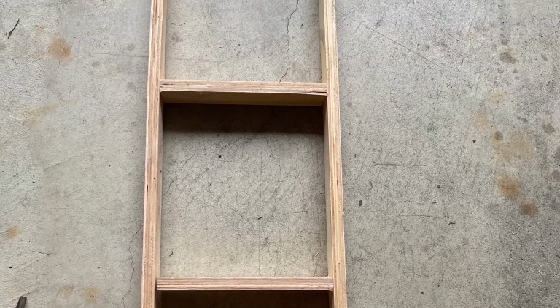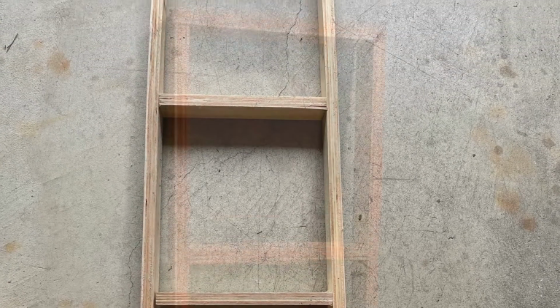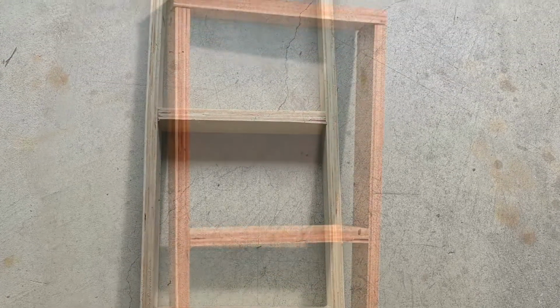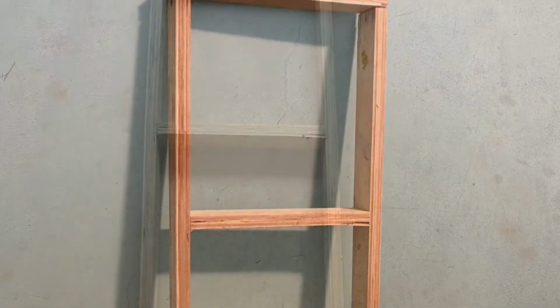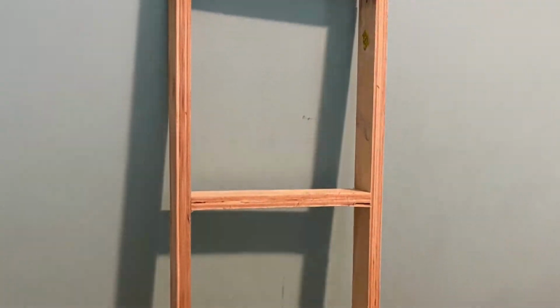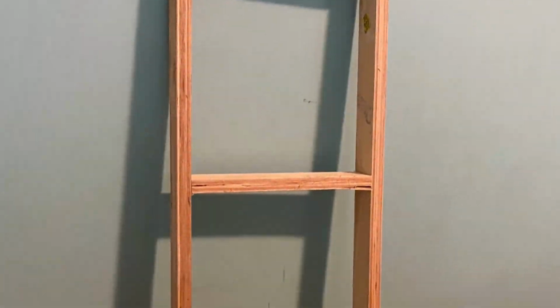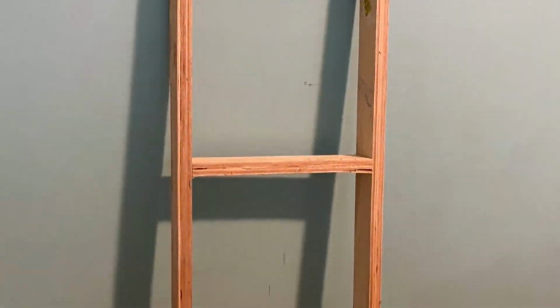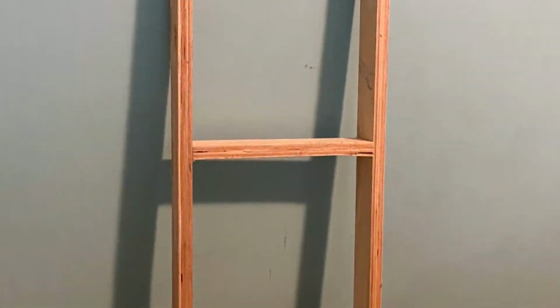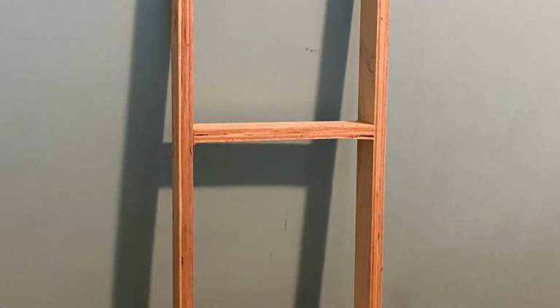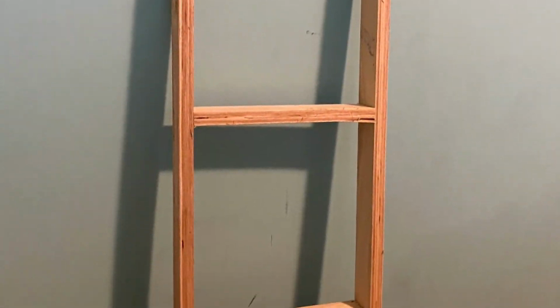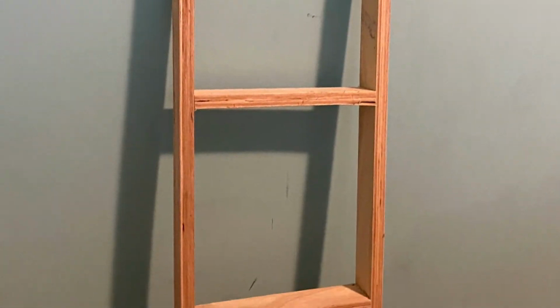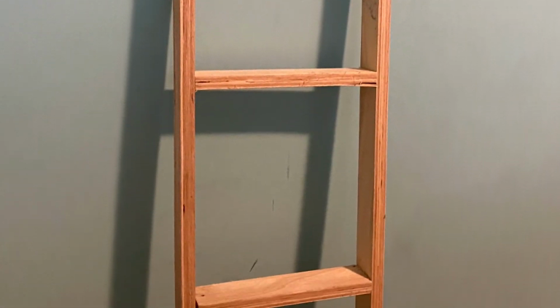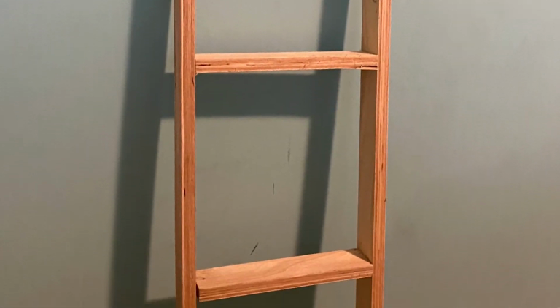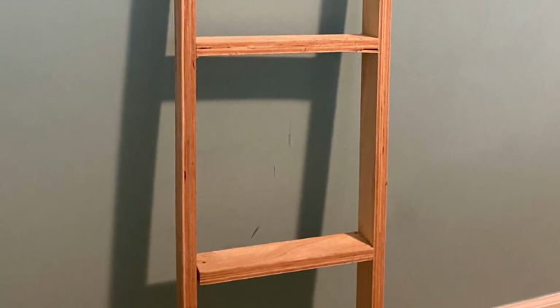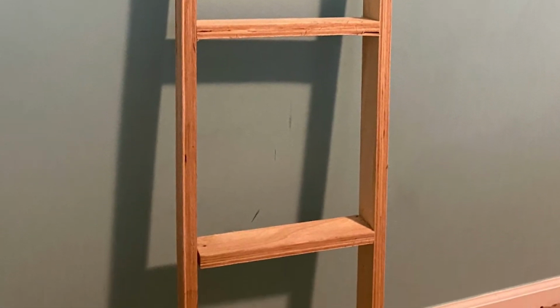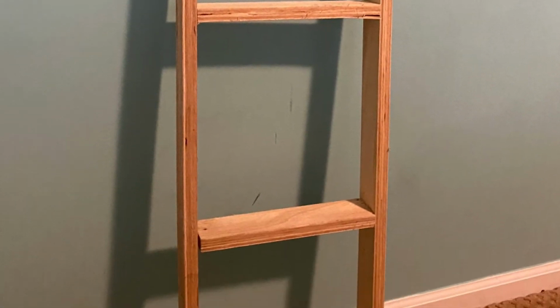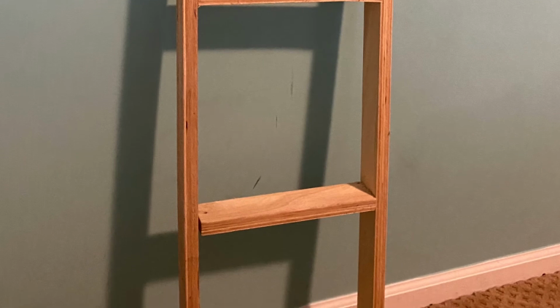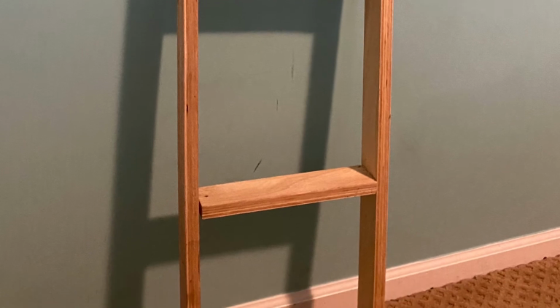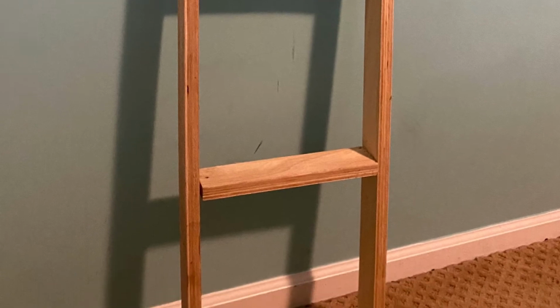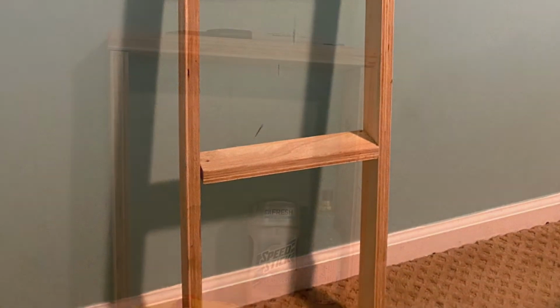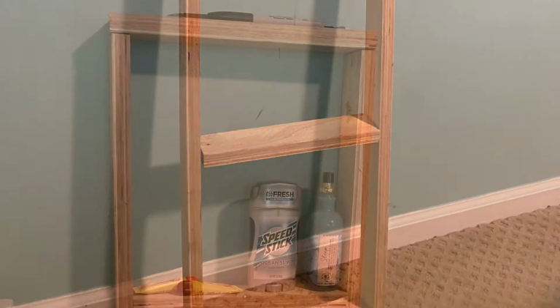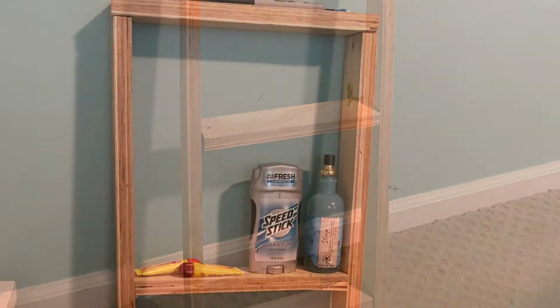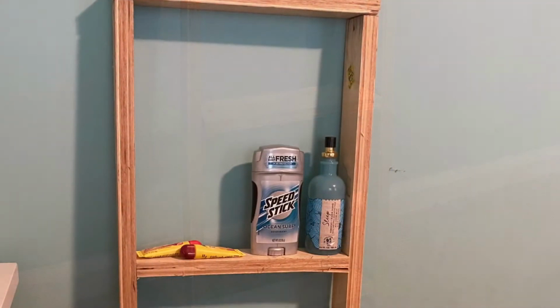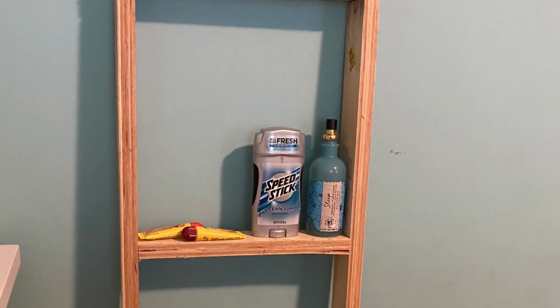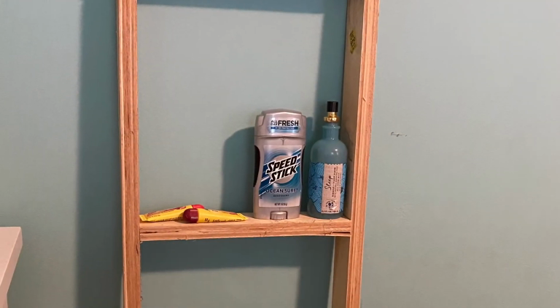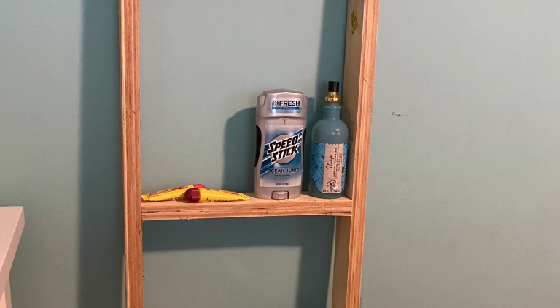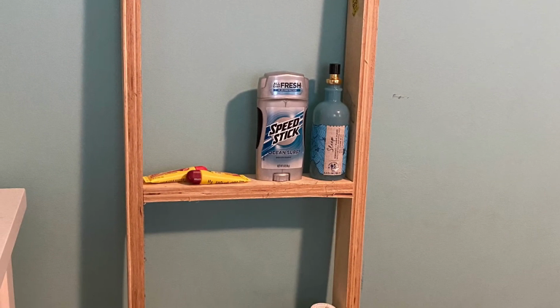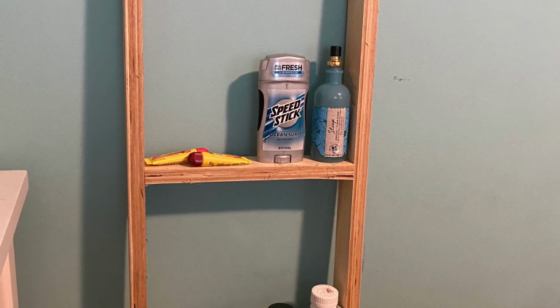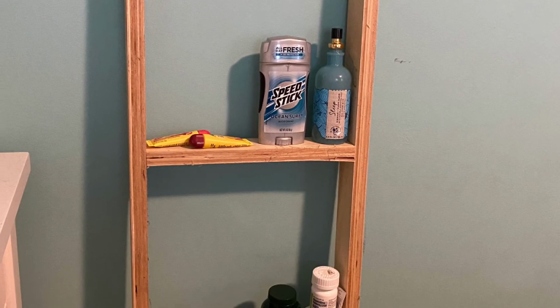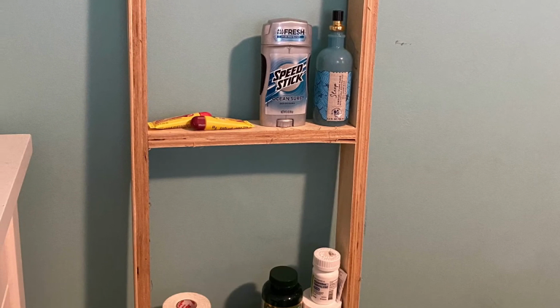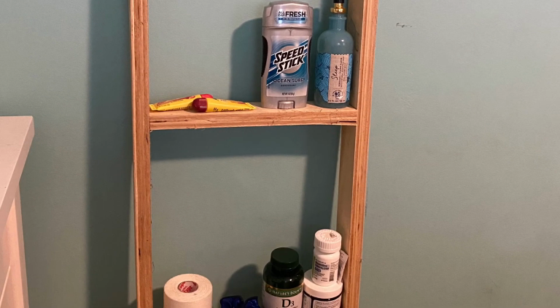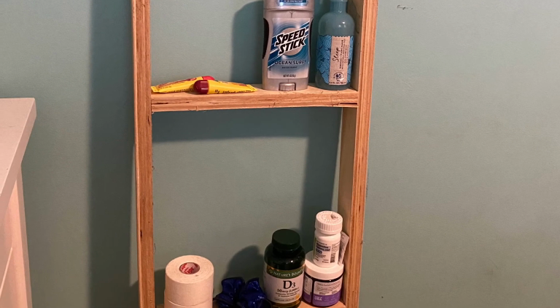Next I brought it up to my room. And here's the final project with stuff that was in my nightstand. Here's how you can create one.